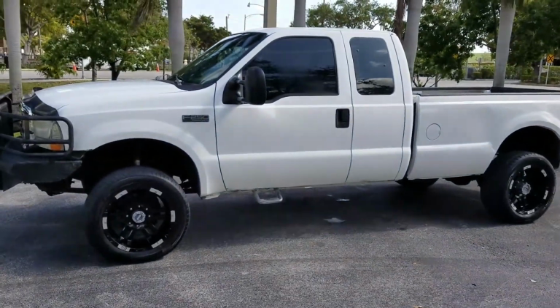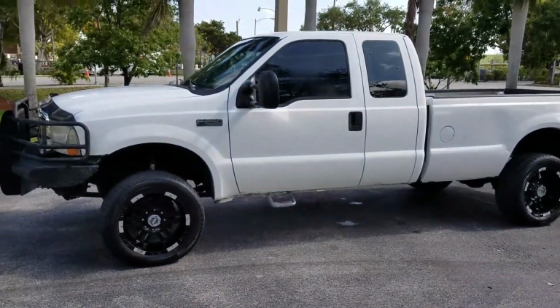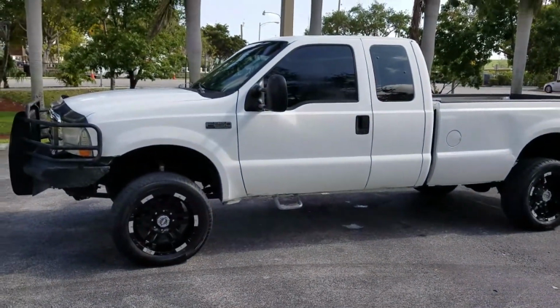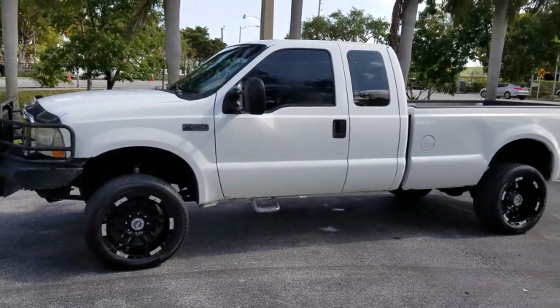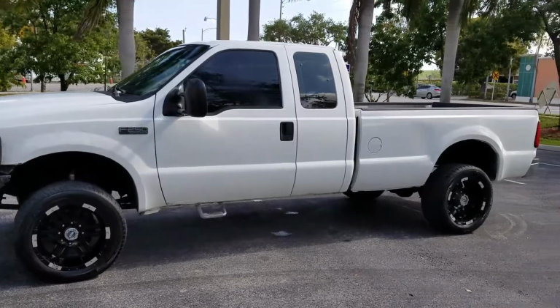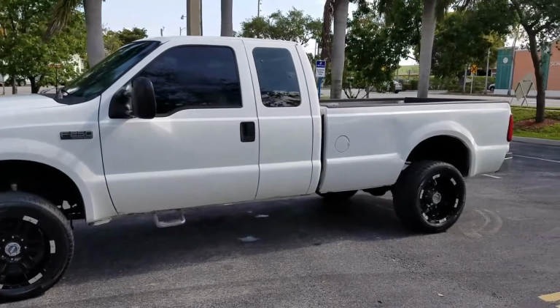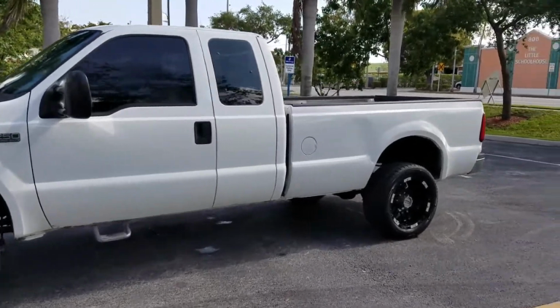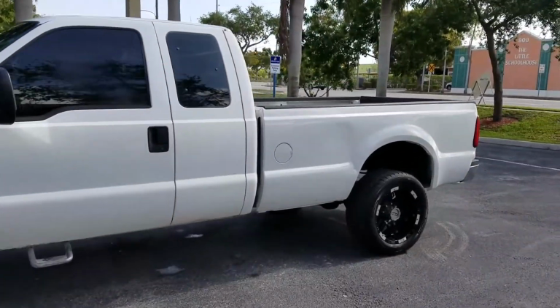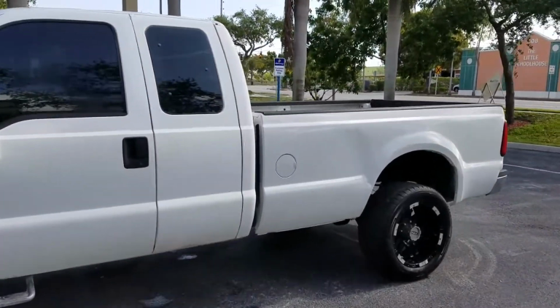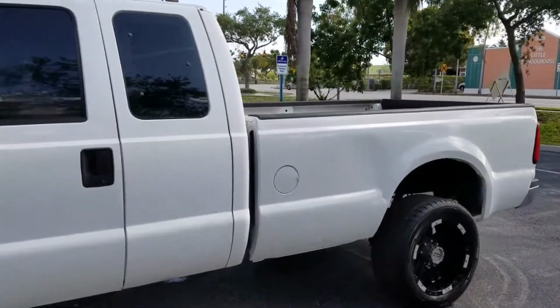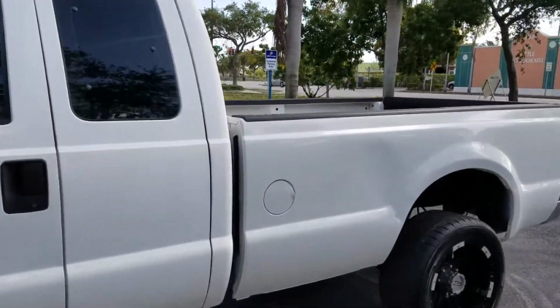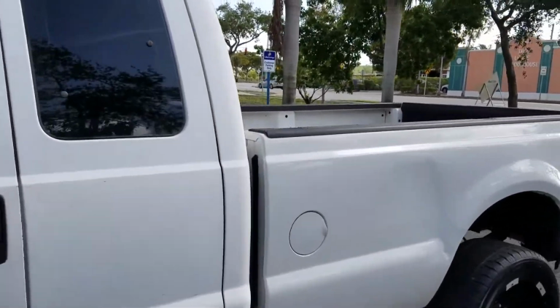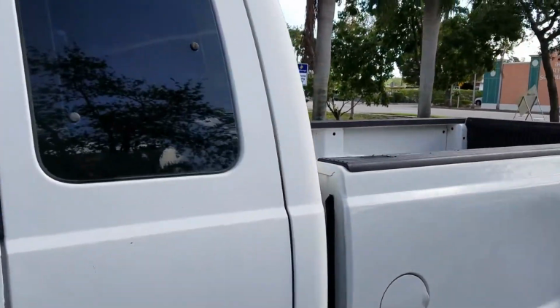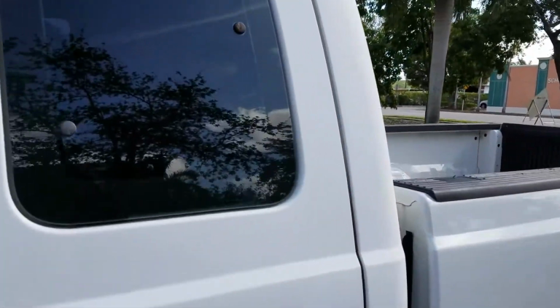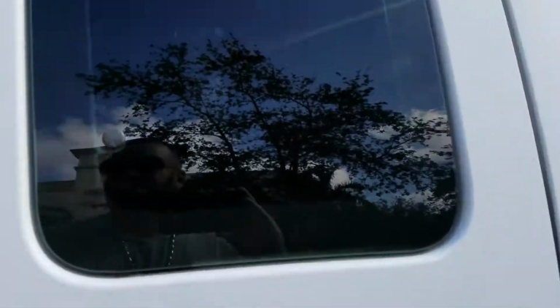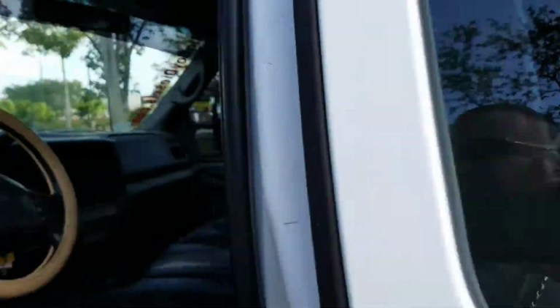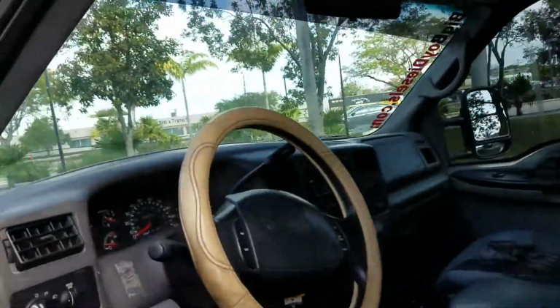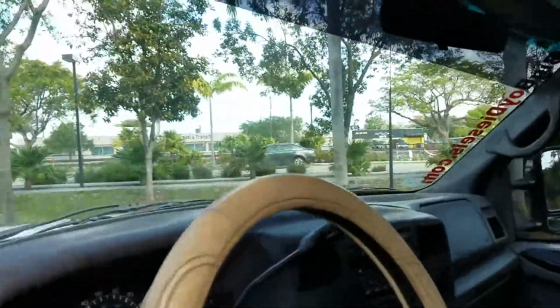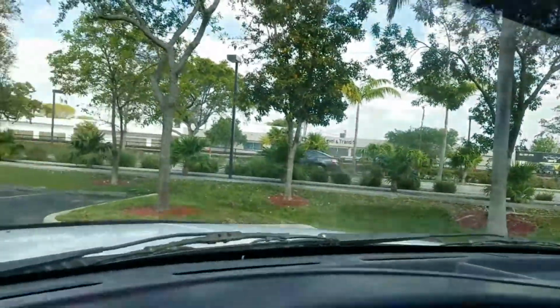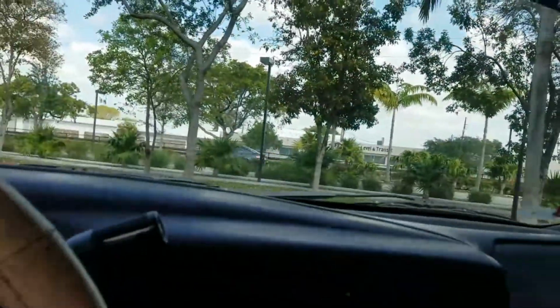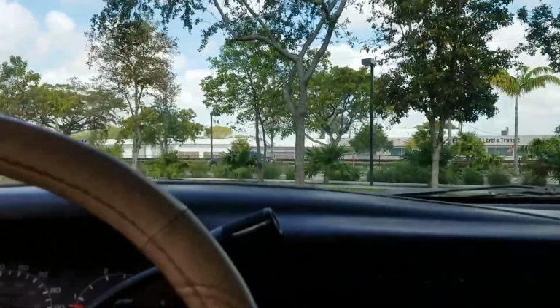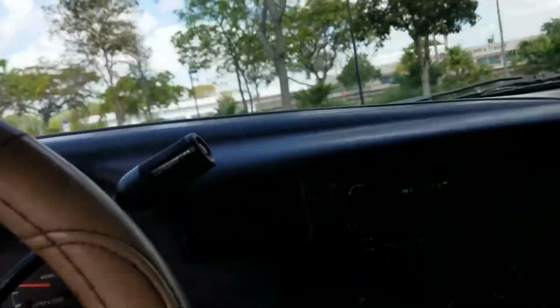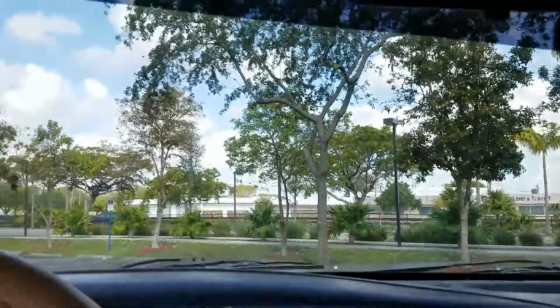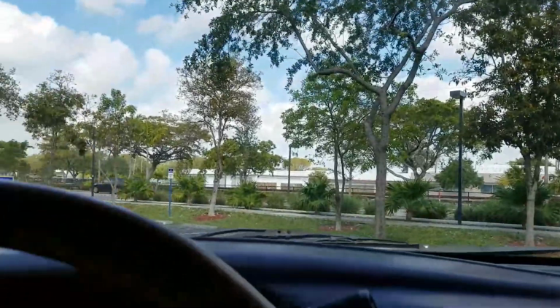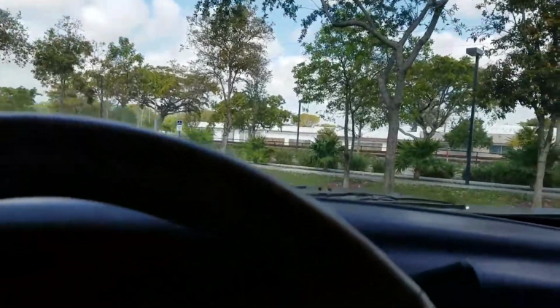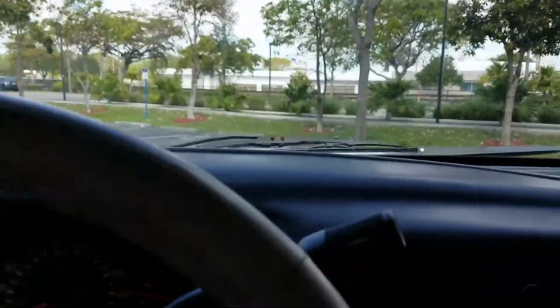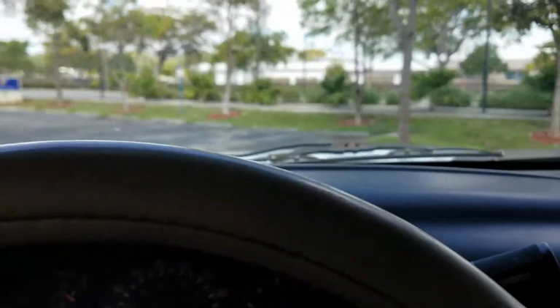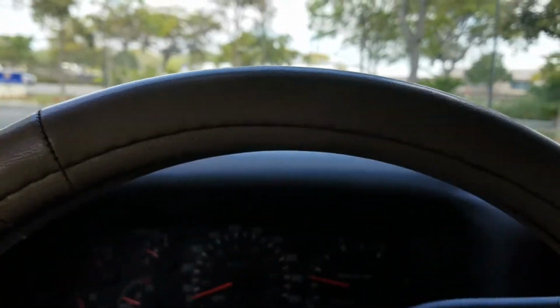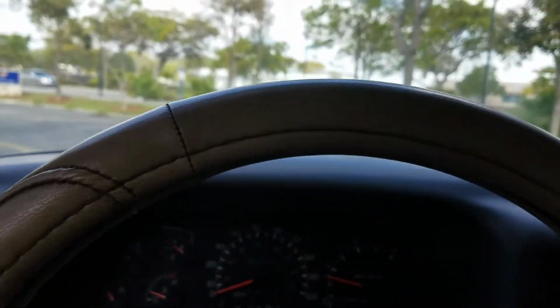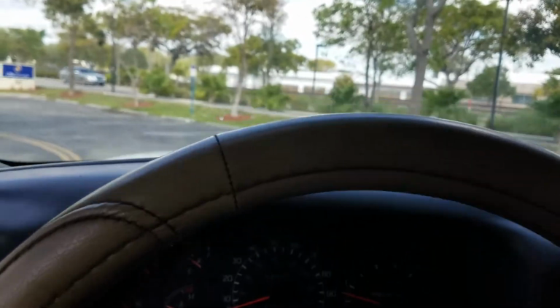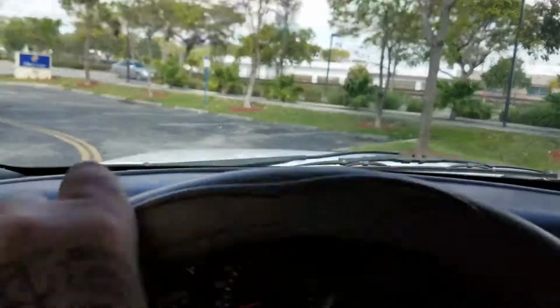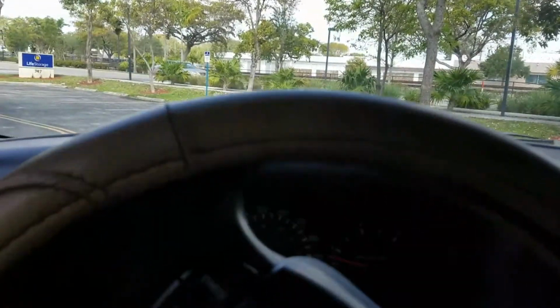You can see how clean it is with just a few normal dings here and there, which is not a big deal. AC works cold — blowing cold right now. We'll take it for a test drive.